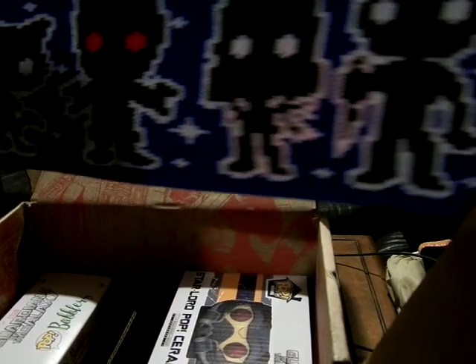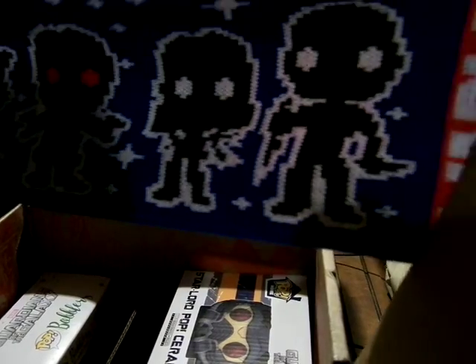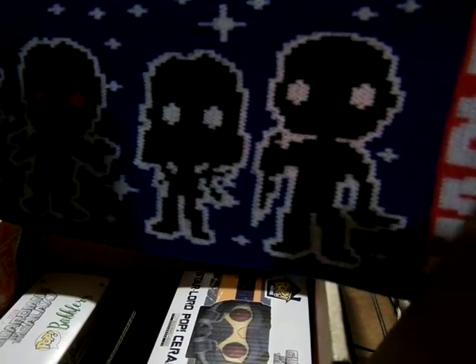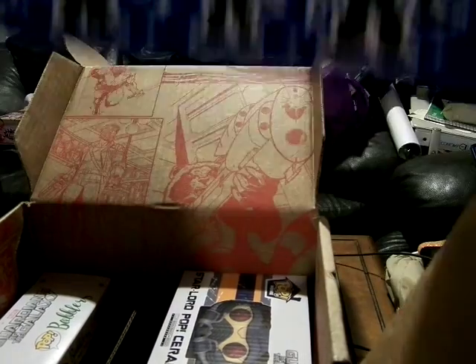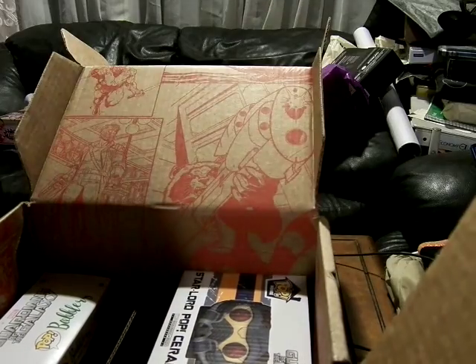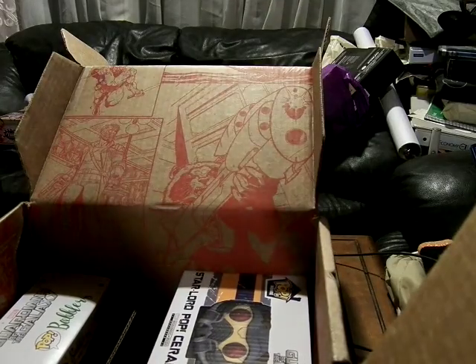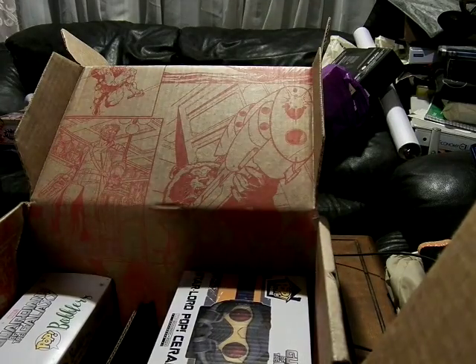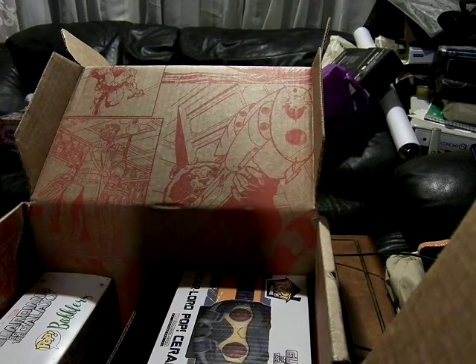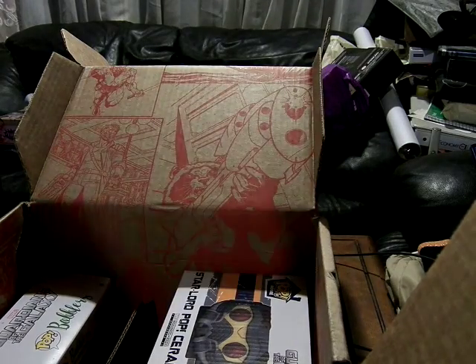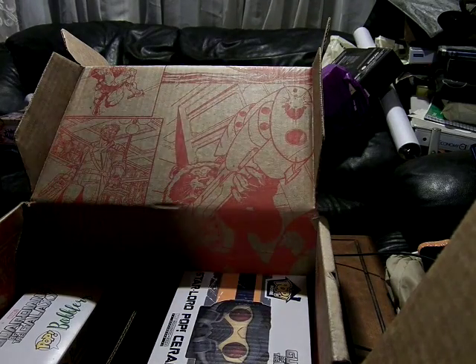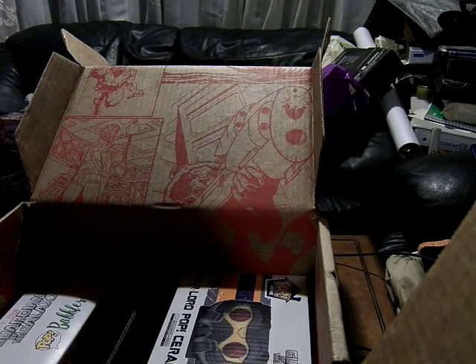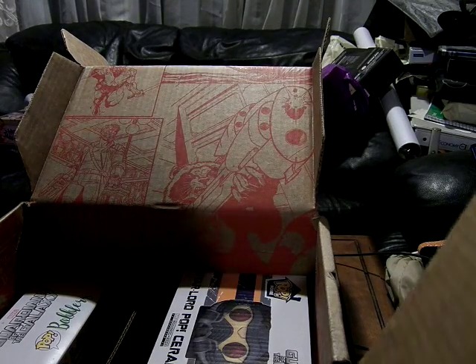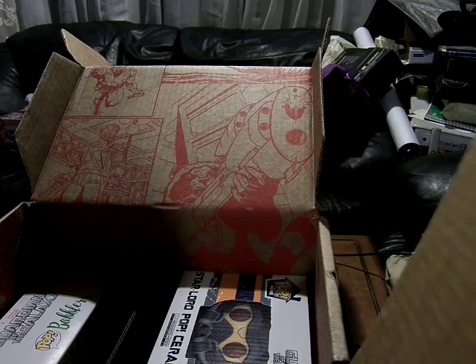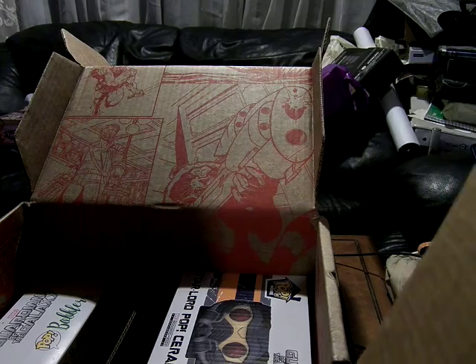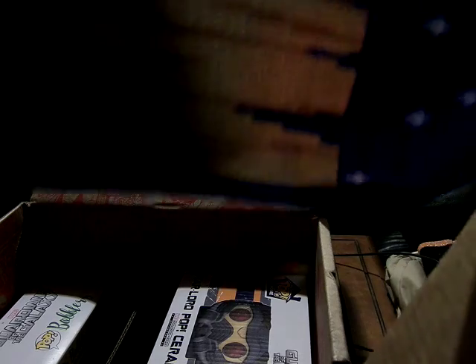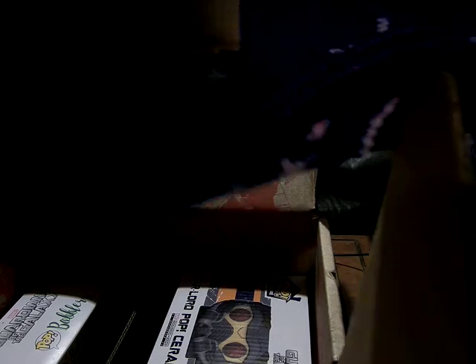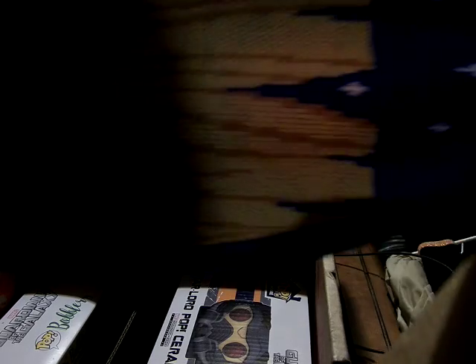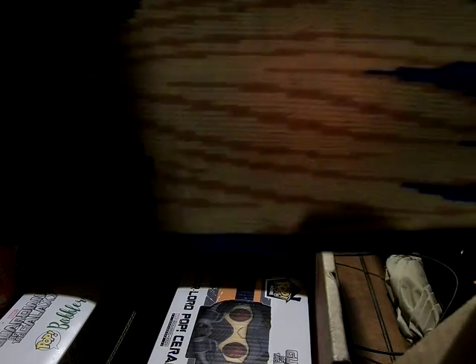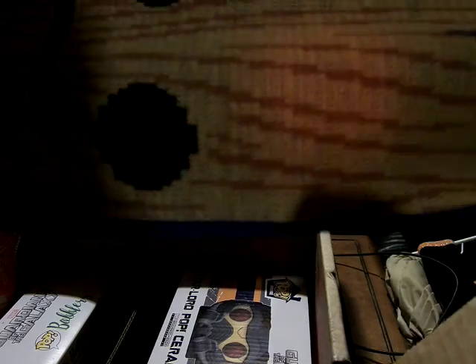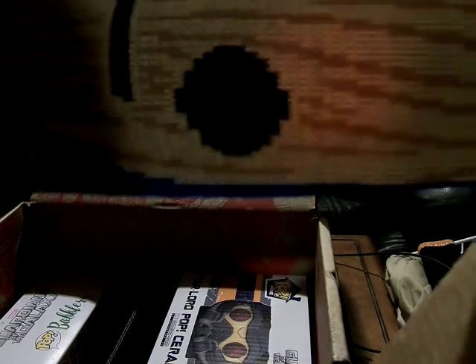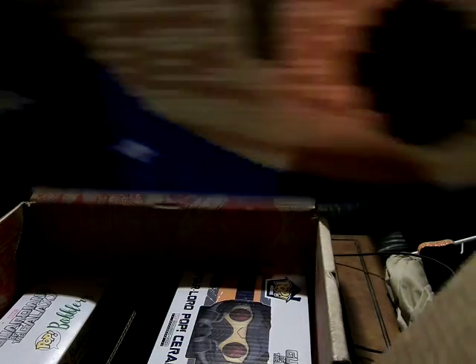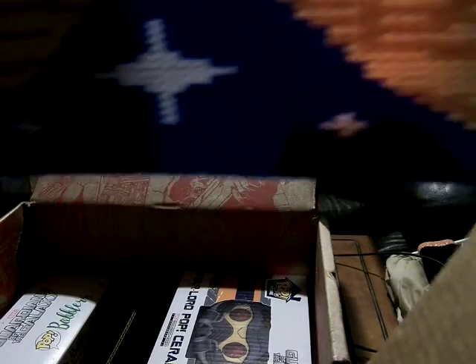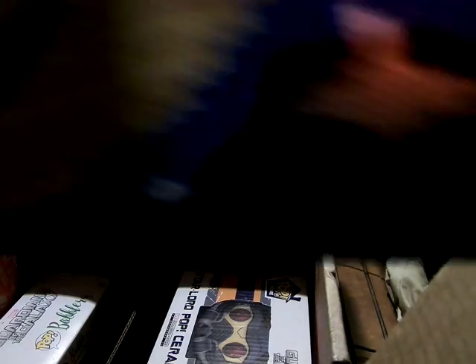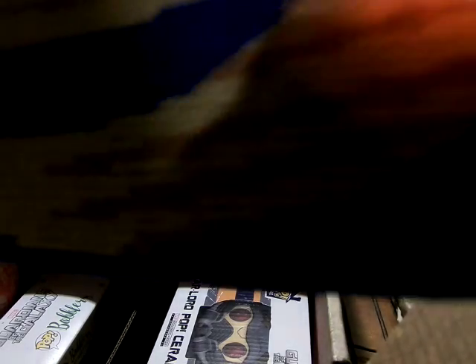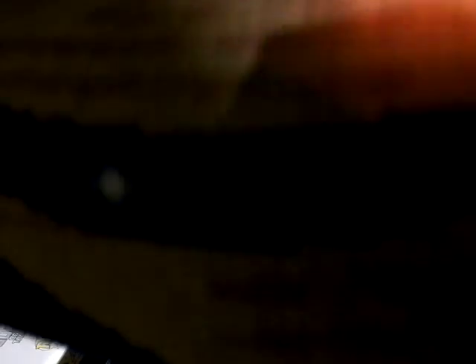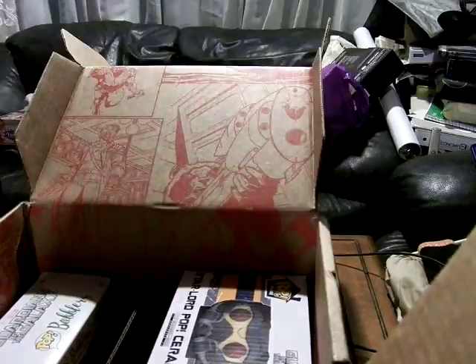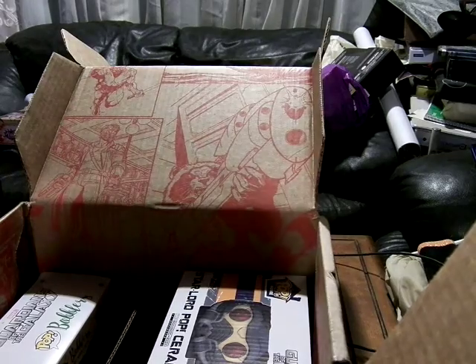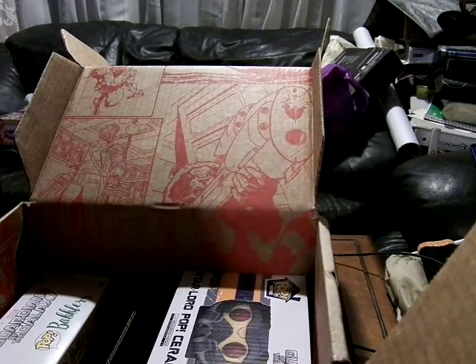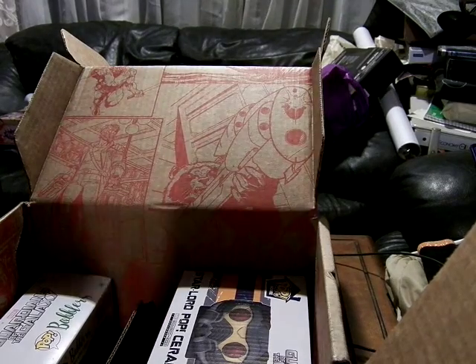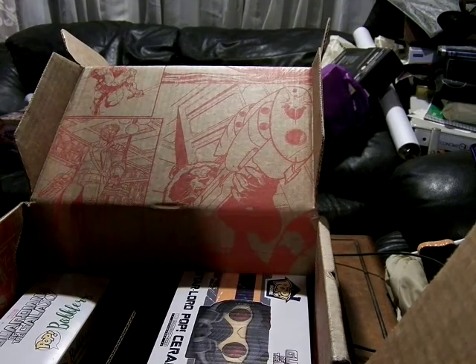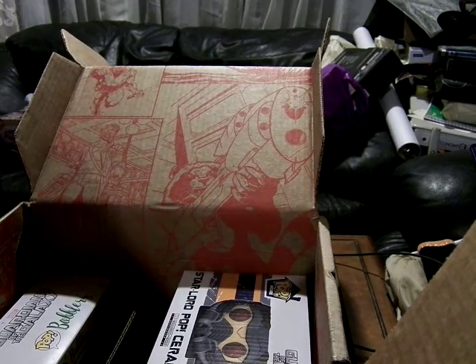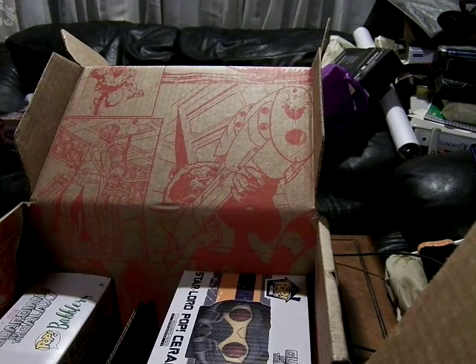Another Marvel detail. On the back though, it's Groot in all his glory. It's a very long Groot, like a couple feet tall, which is very nice.